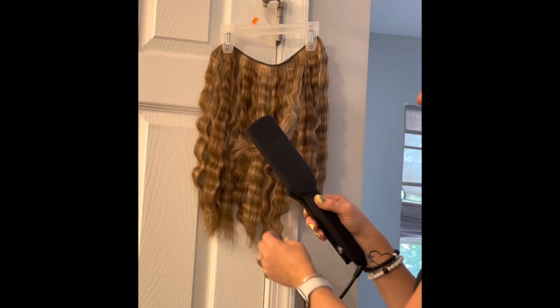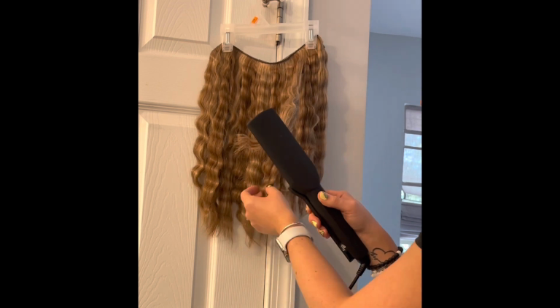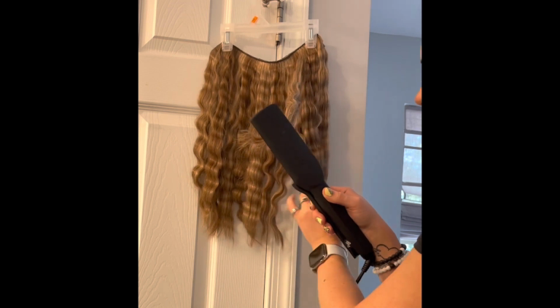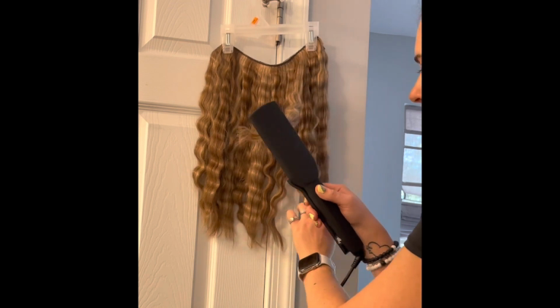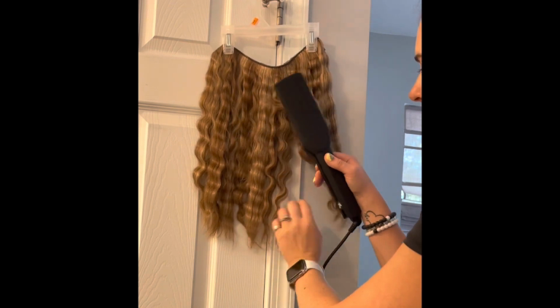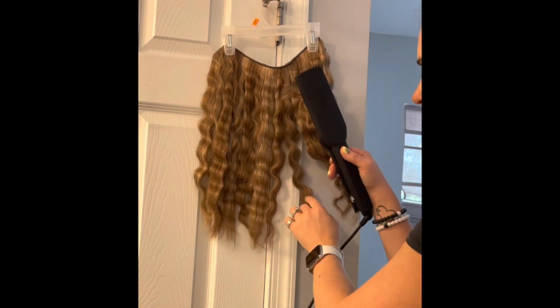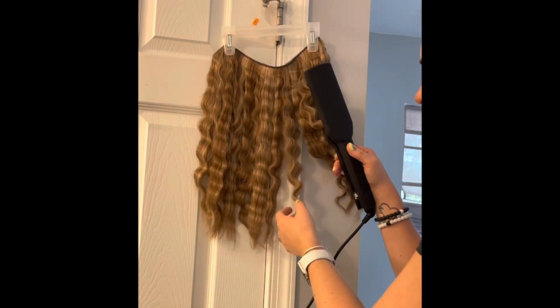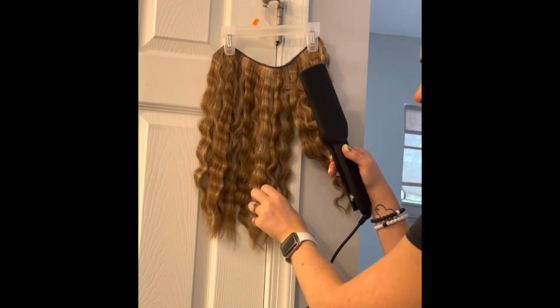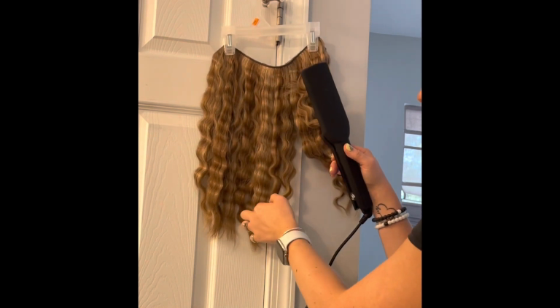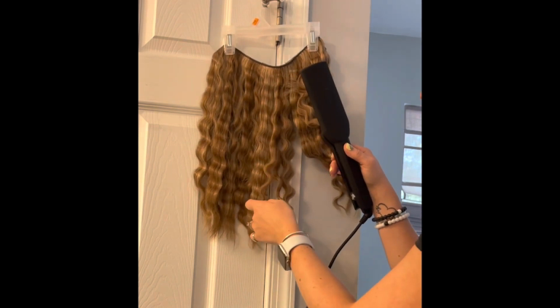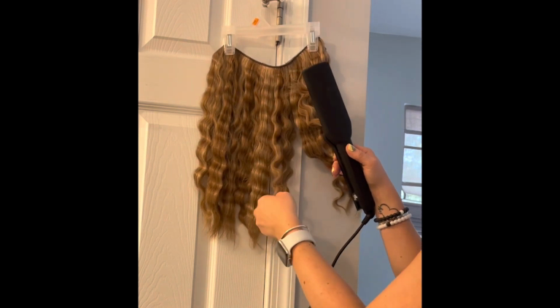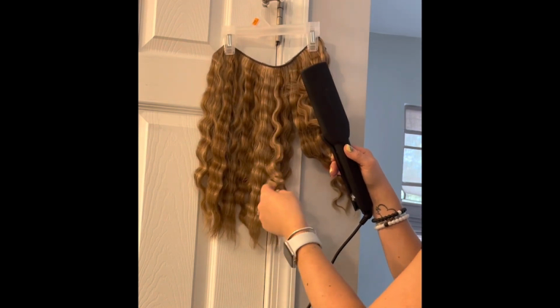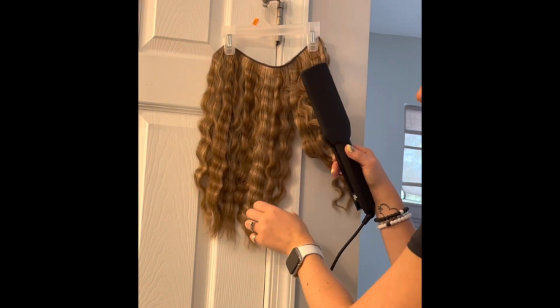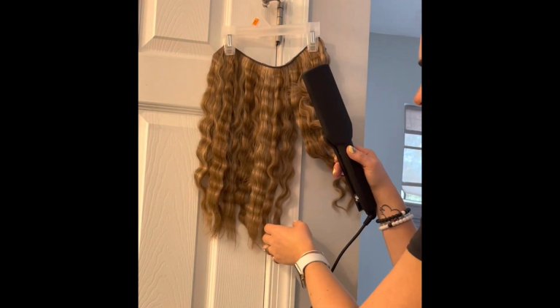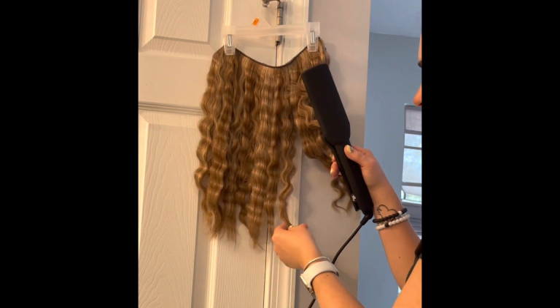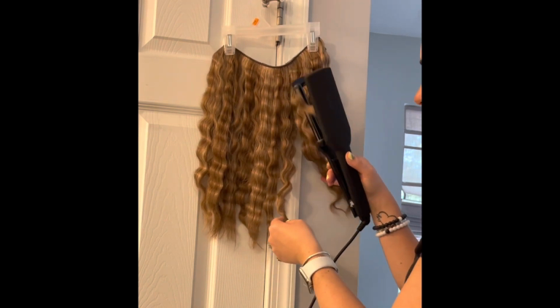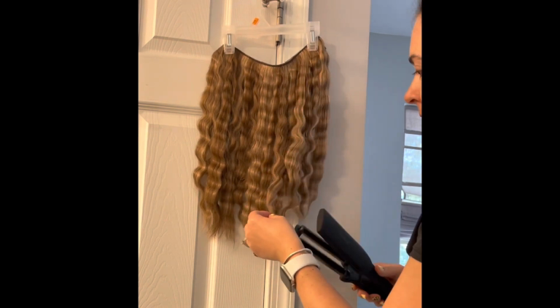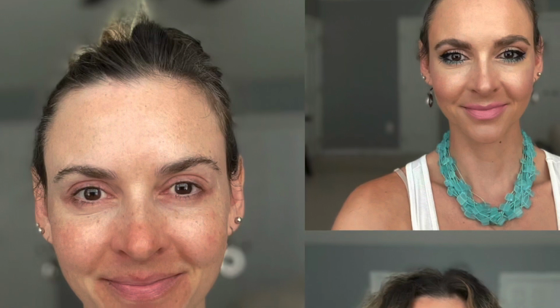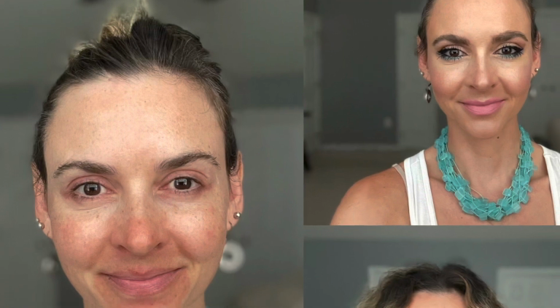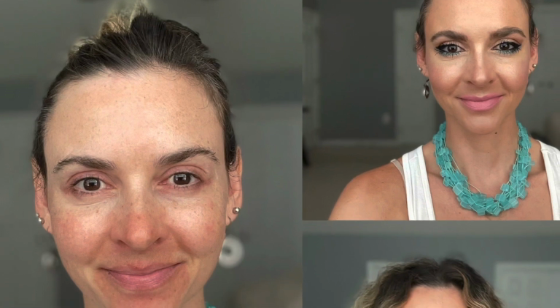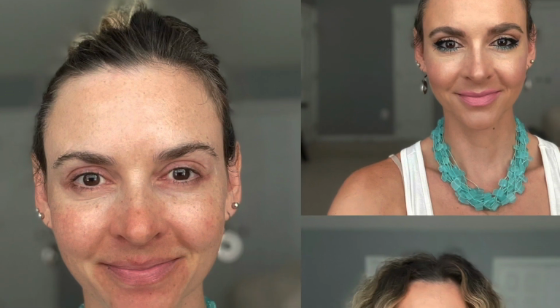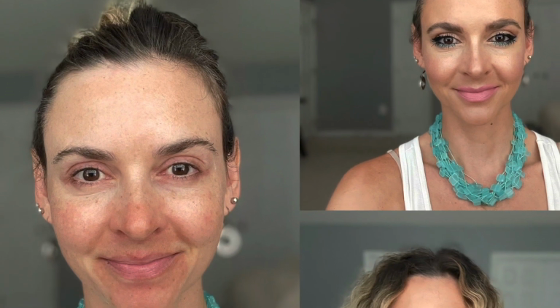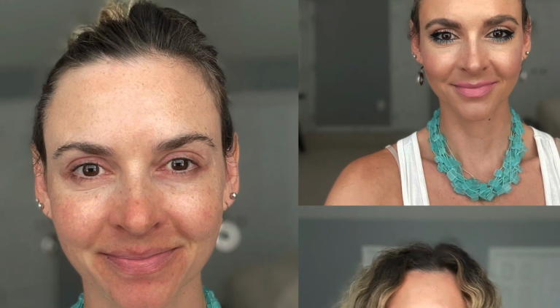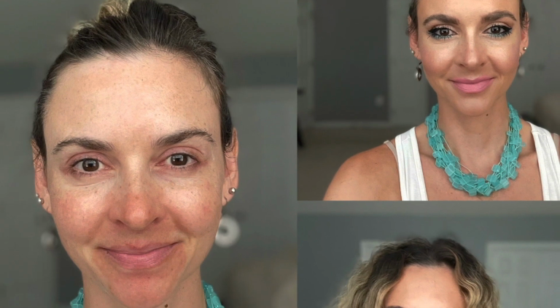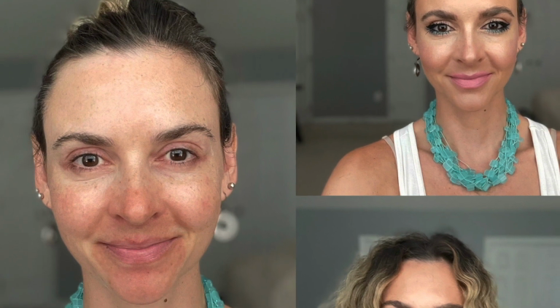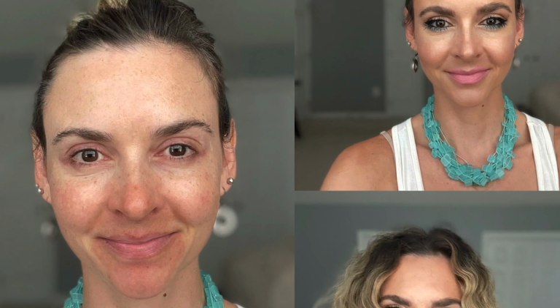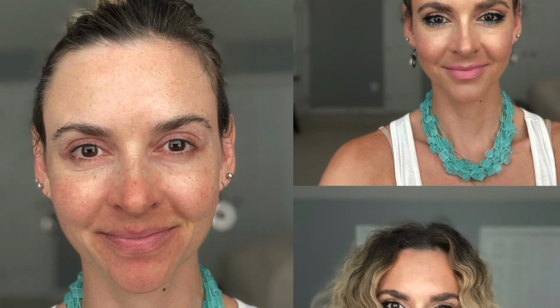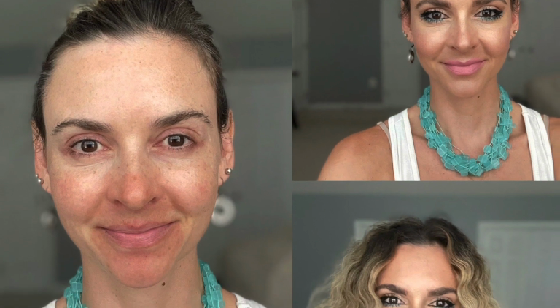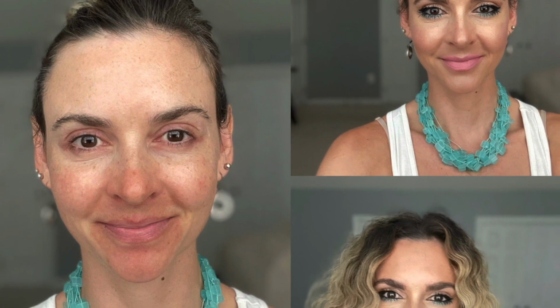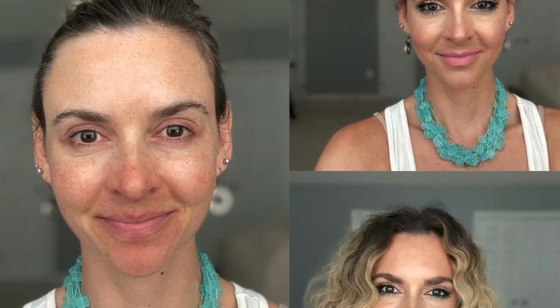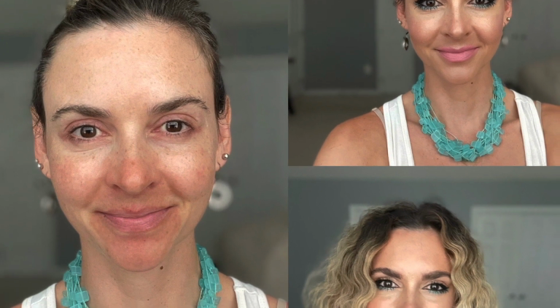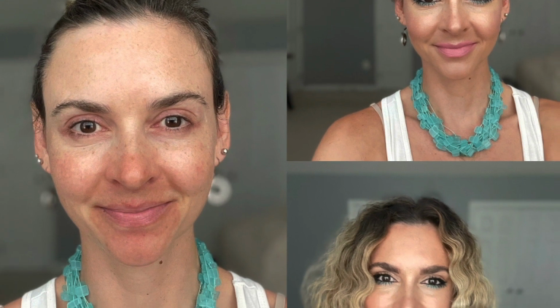I start off by using my Launch Low Weaver hot tool to curl my hairpiece, then I move on to my makeup.